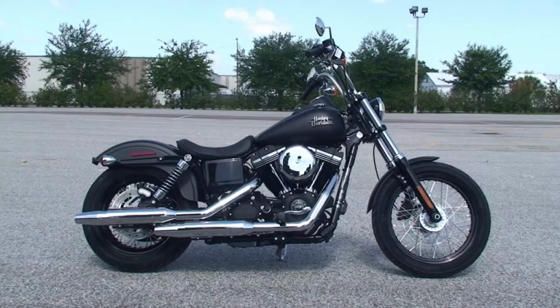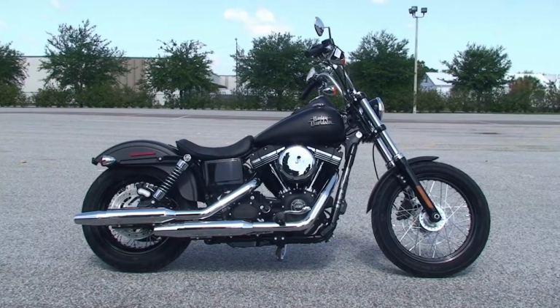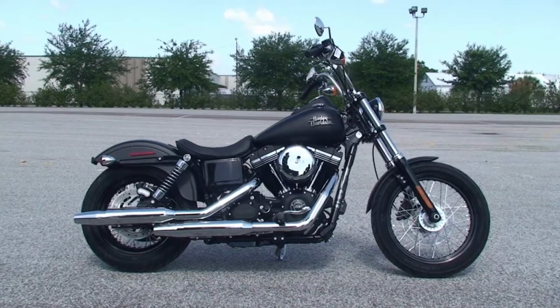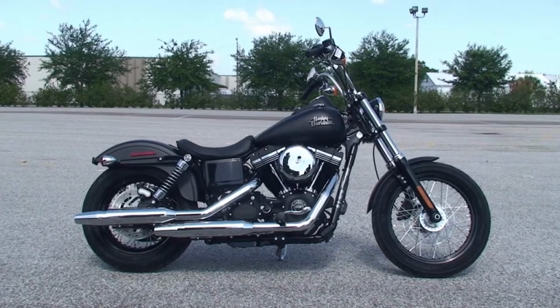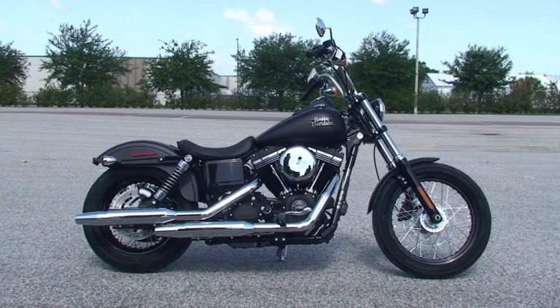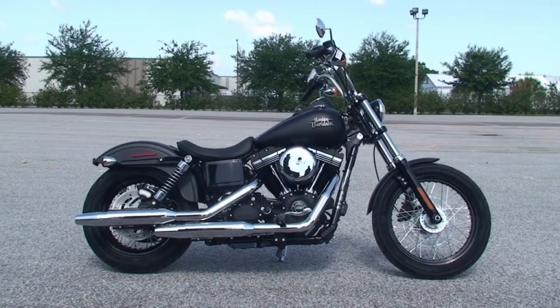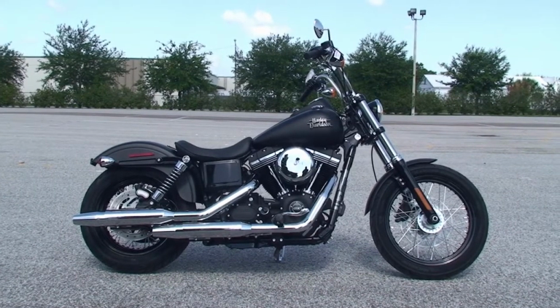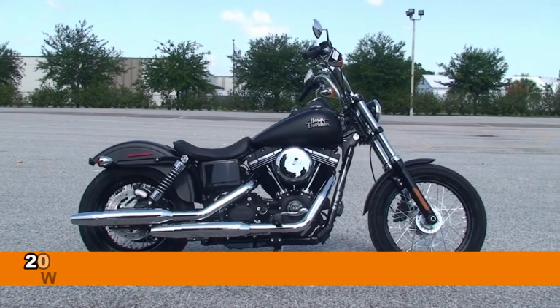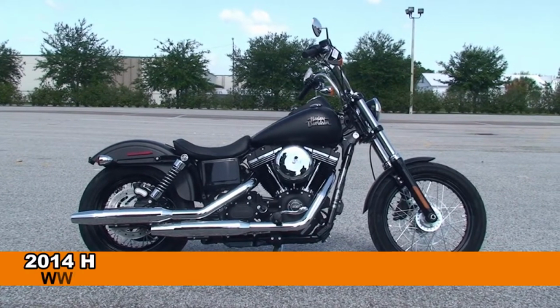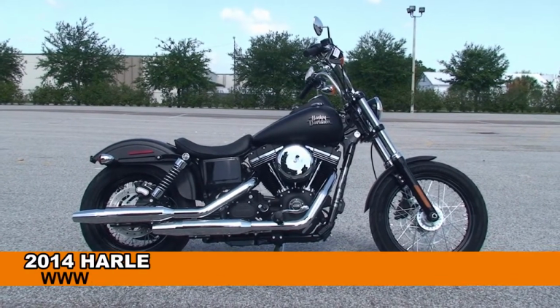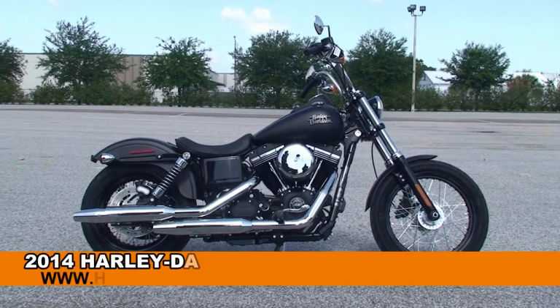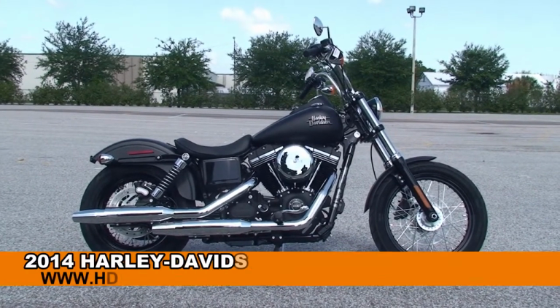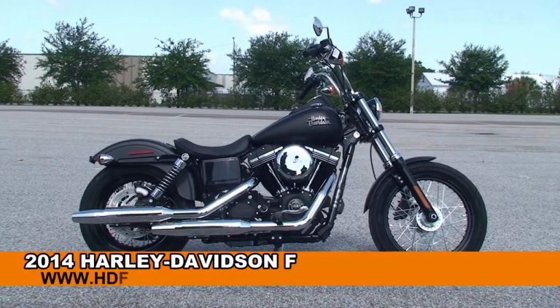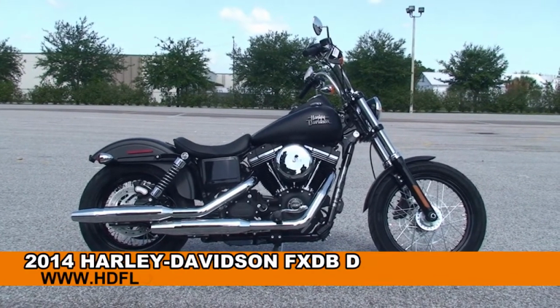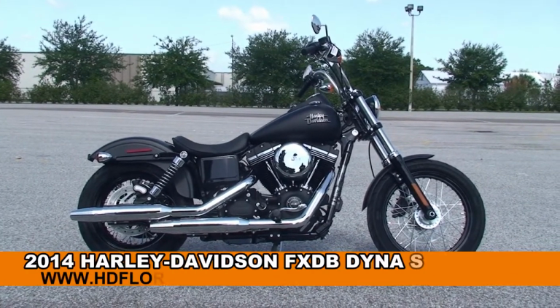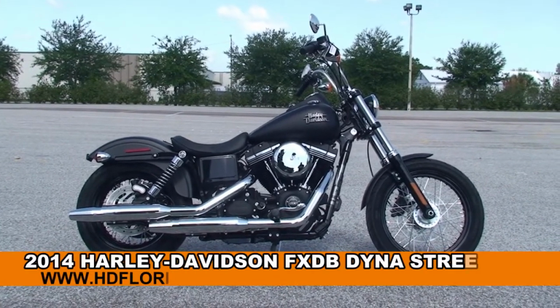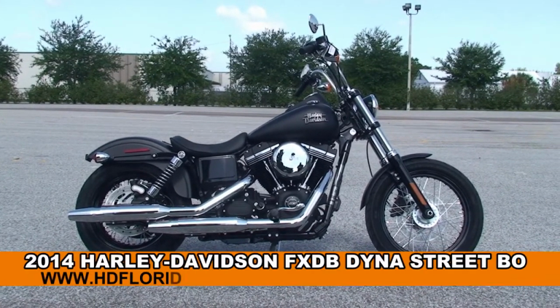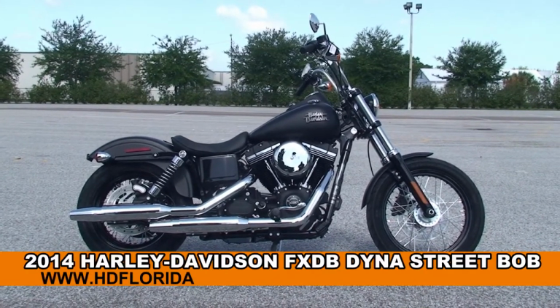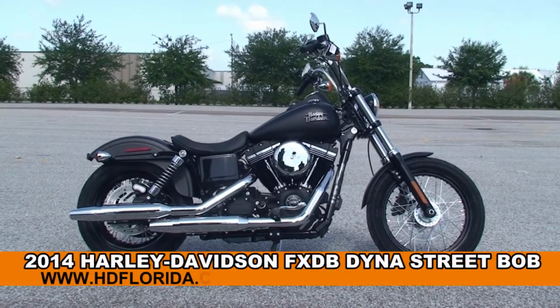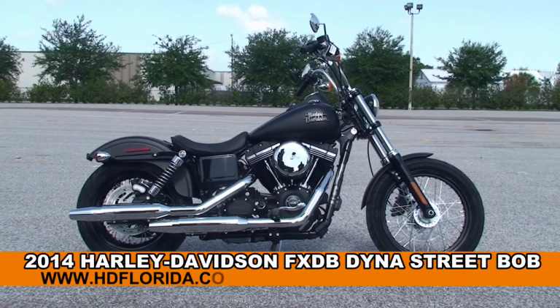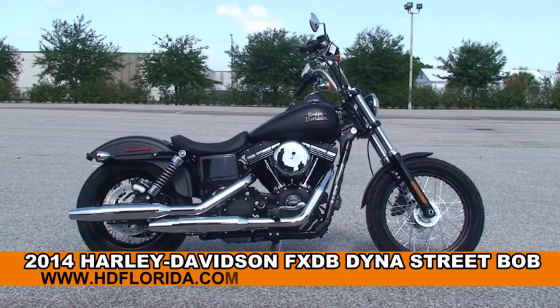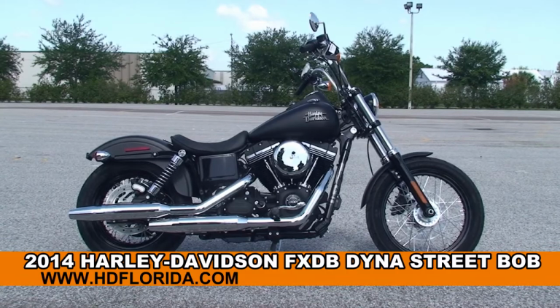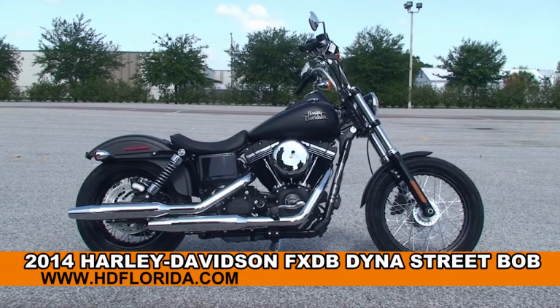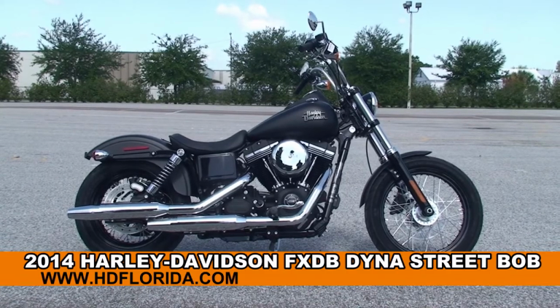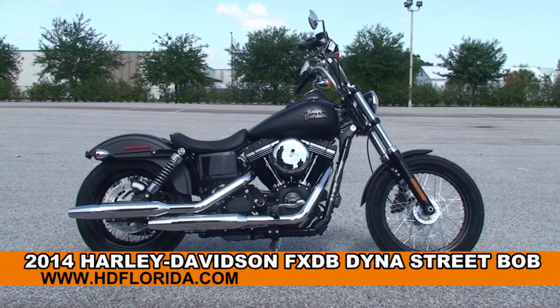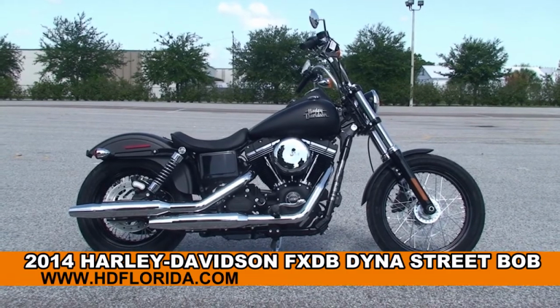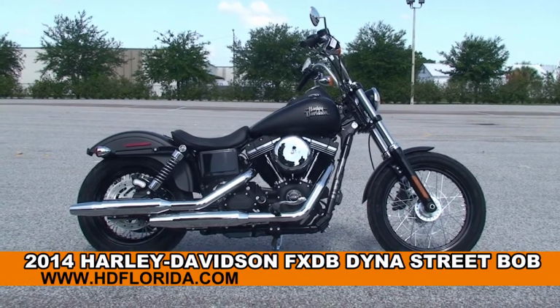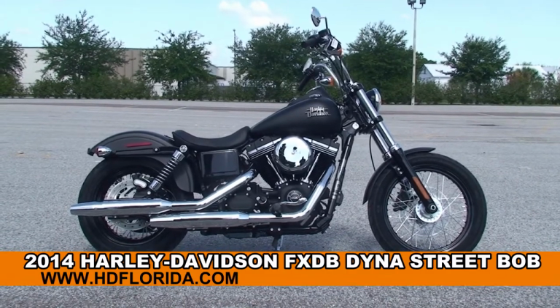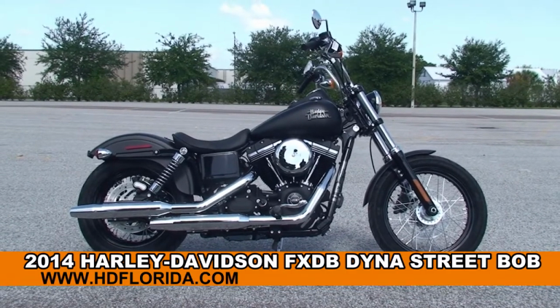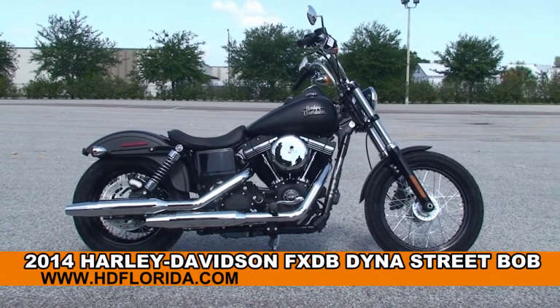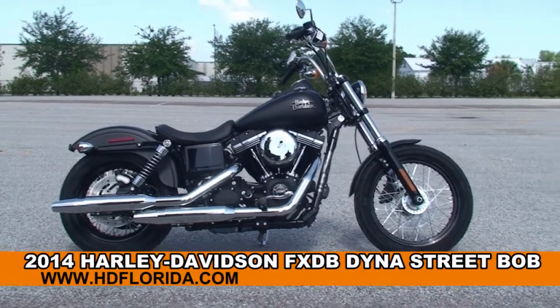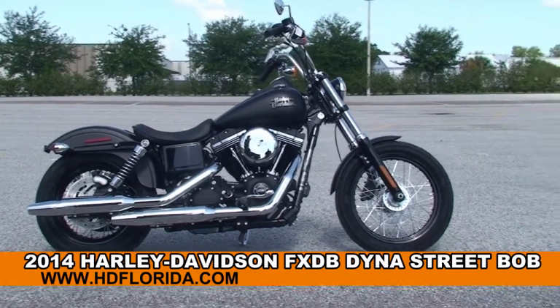Welcome everyone to the world famous Harley-Davidson of Brandon. Today I've got for you this dynamite brand new 2014 Dyna Street Bob.